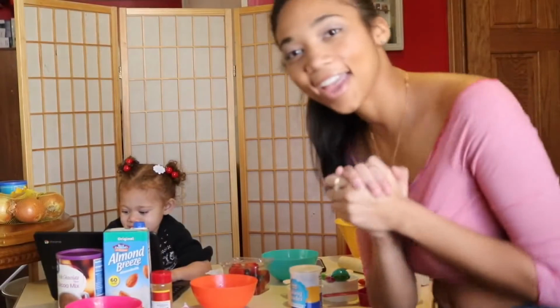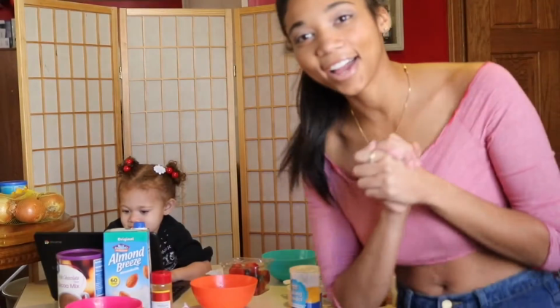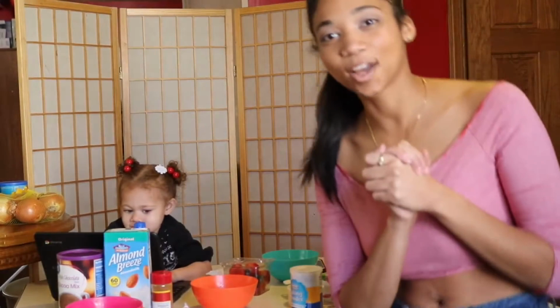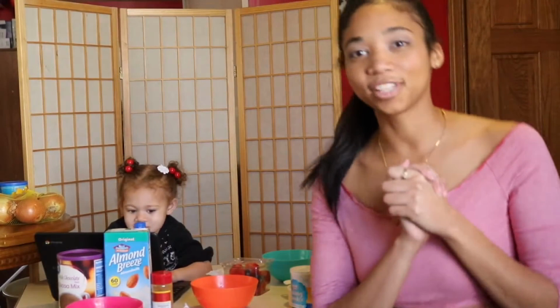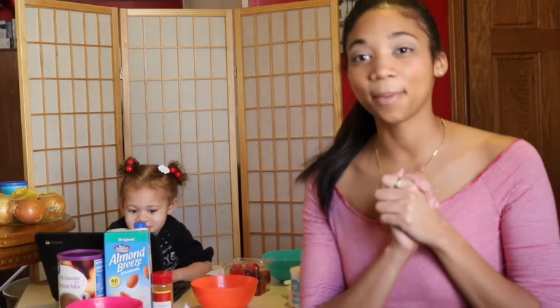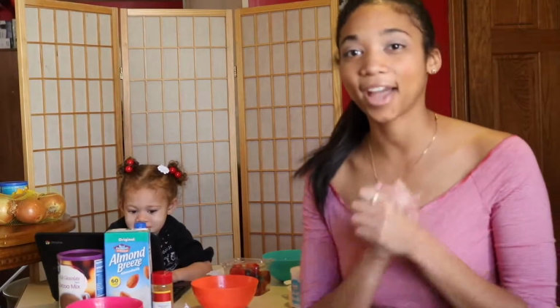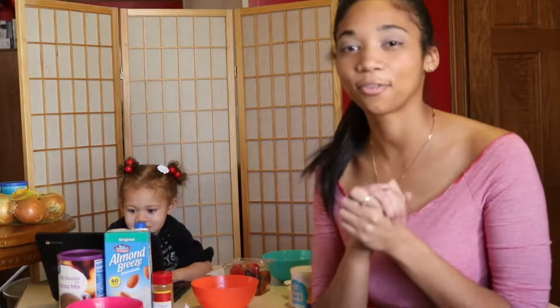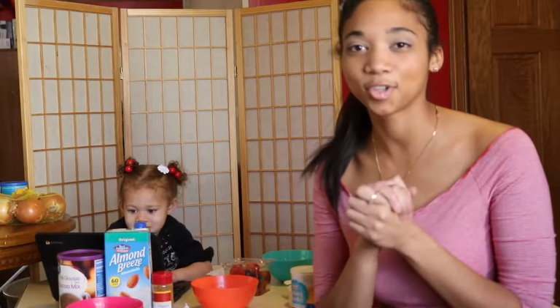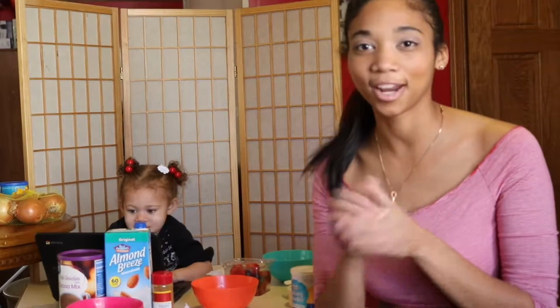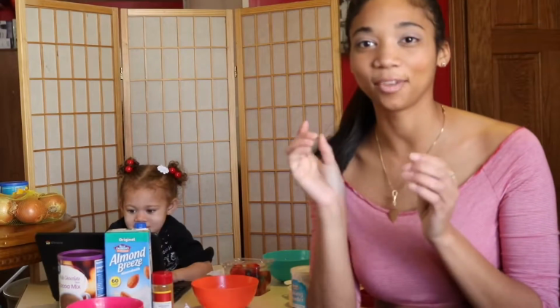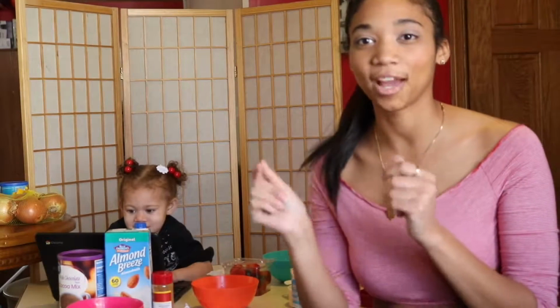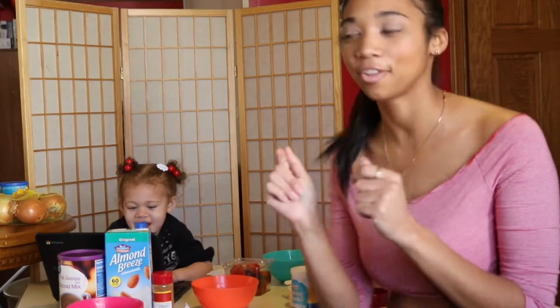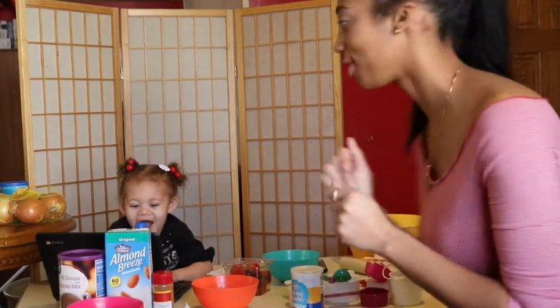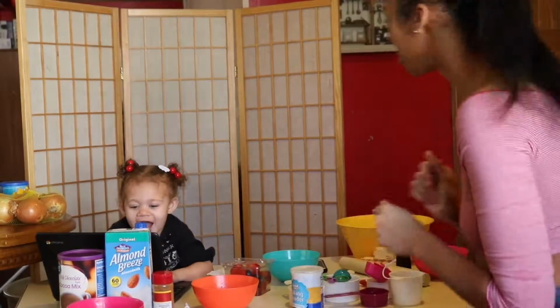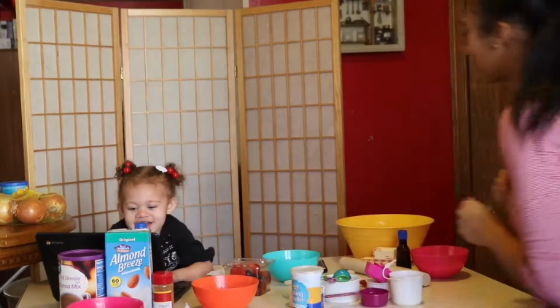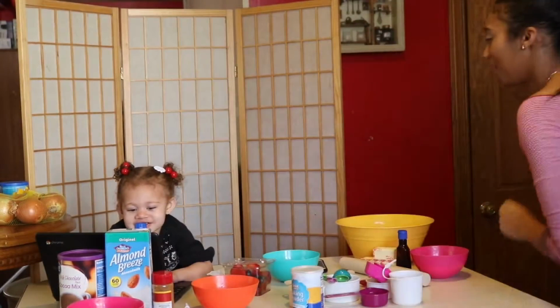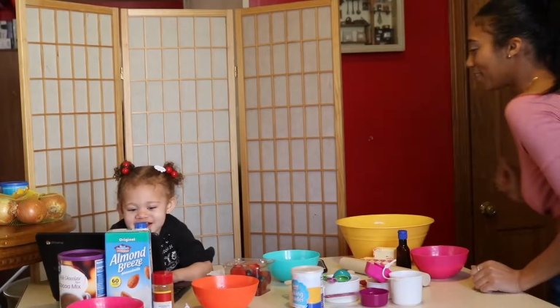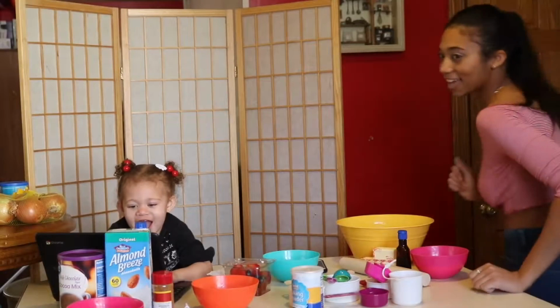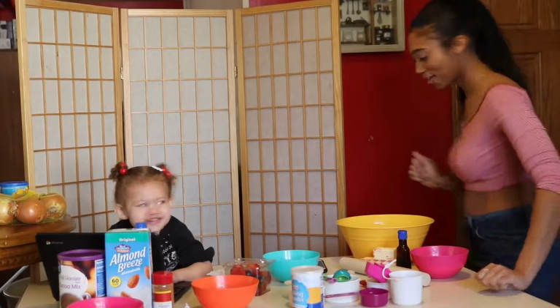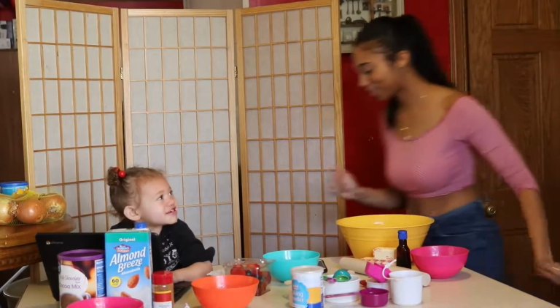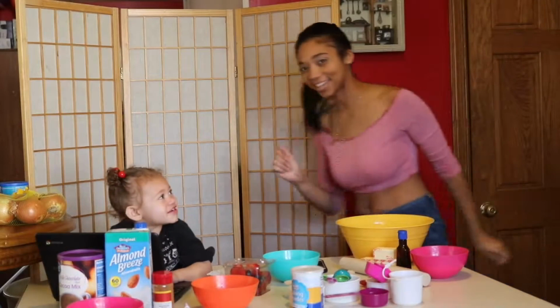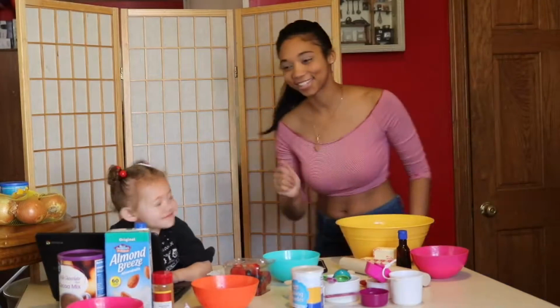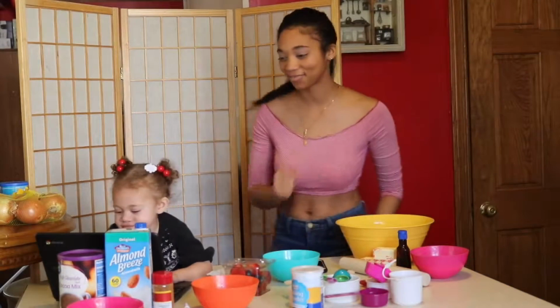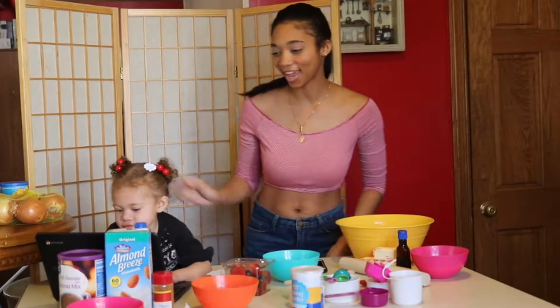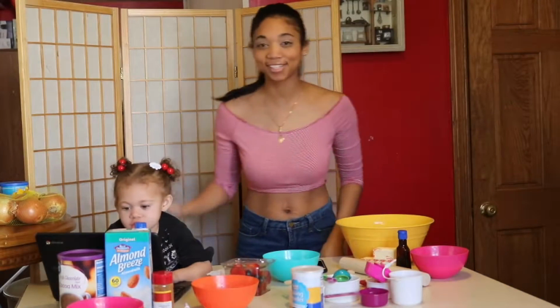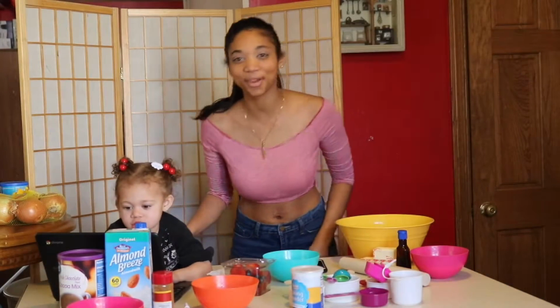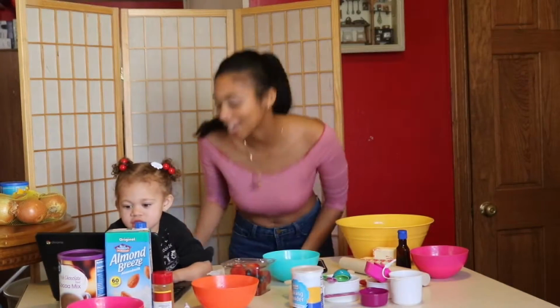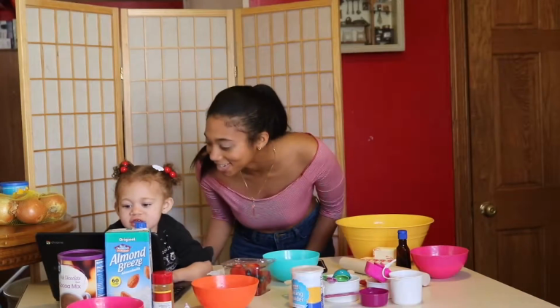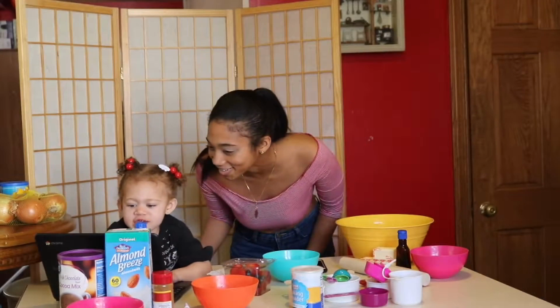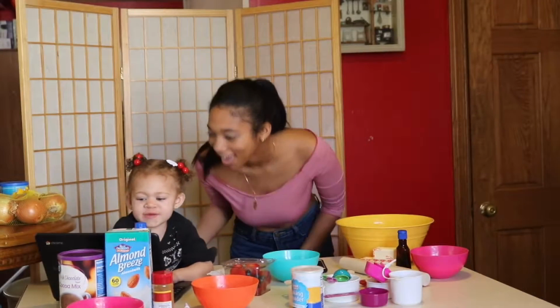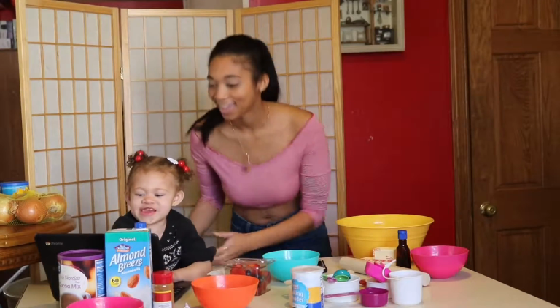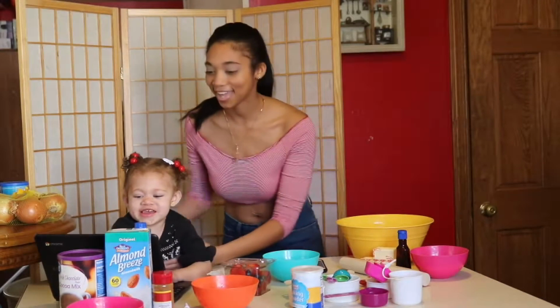Hey guys! So we just made it back from the store and we have all the ingredients for the cookies. Aerie's super excited, aren't you? Yes!